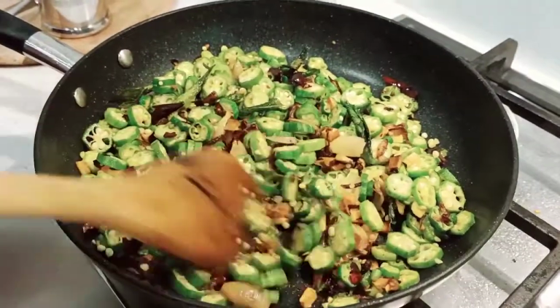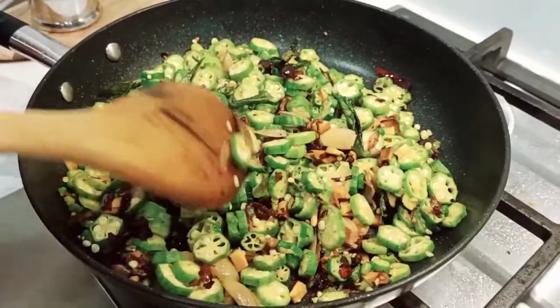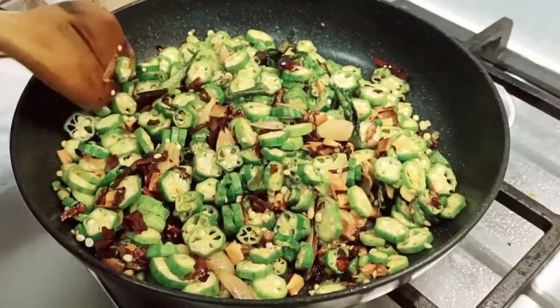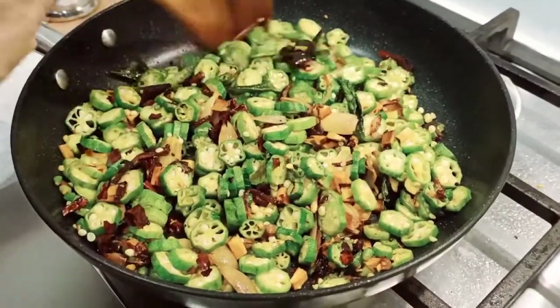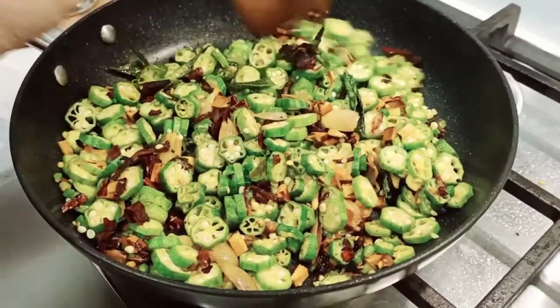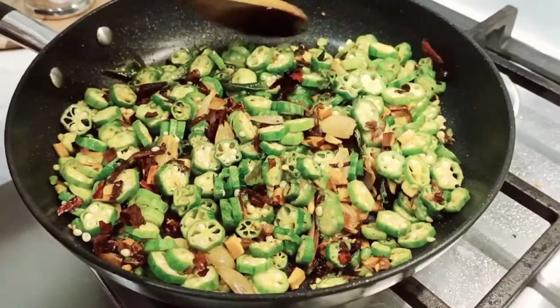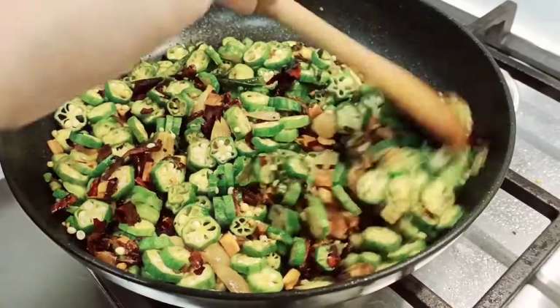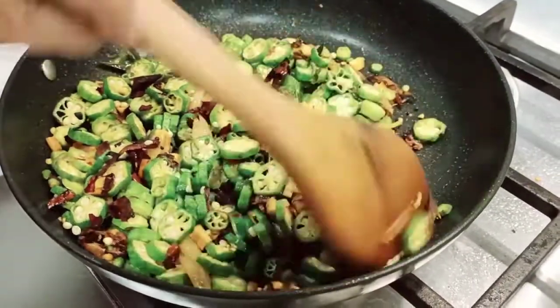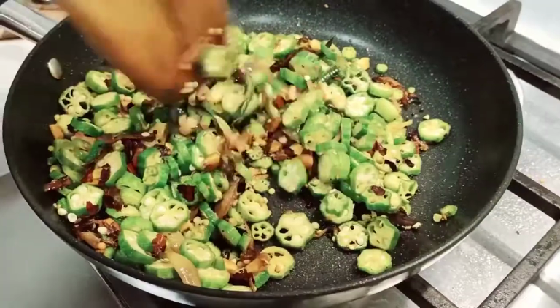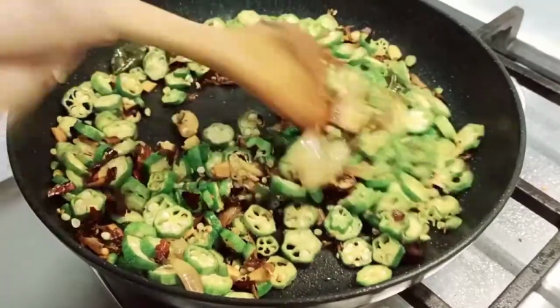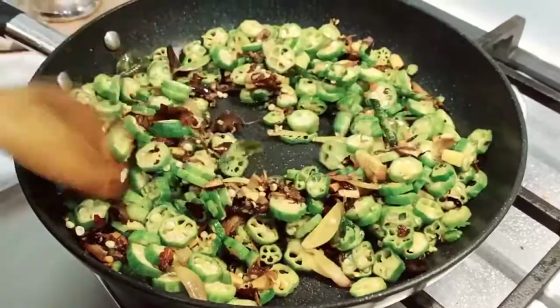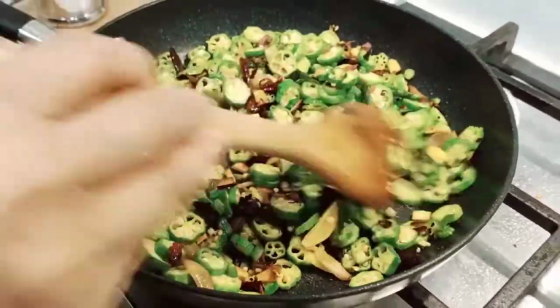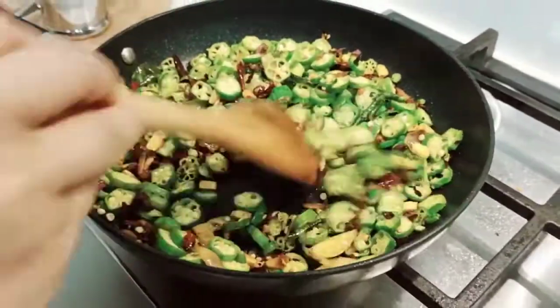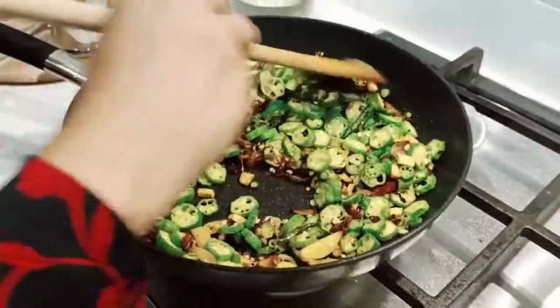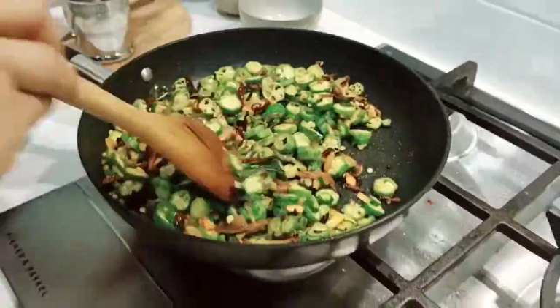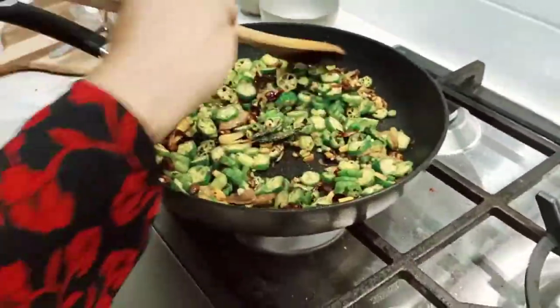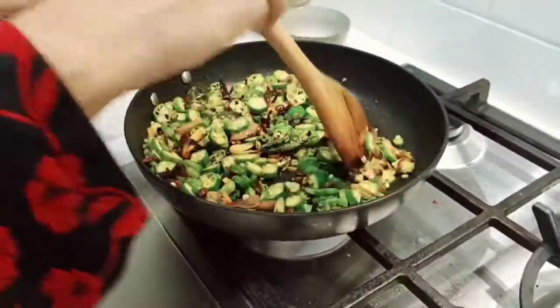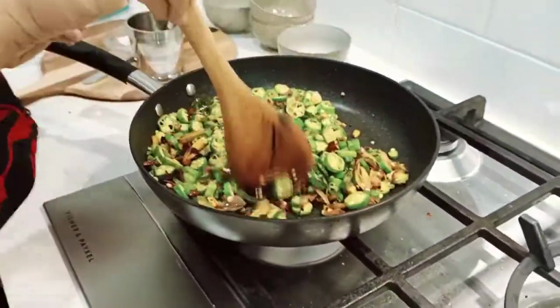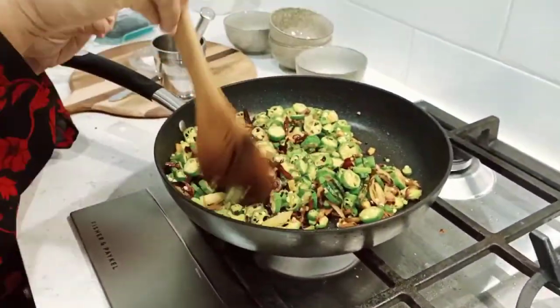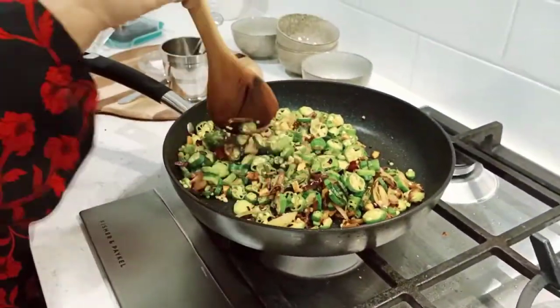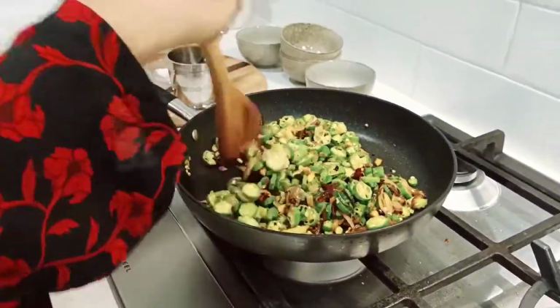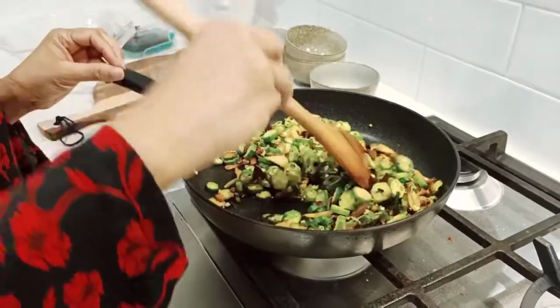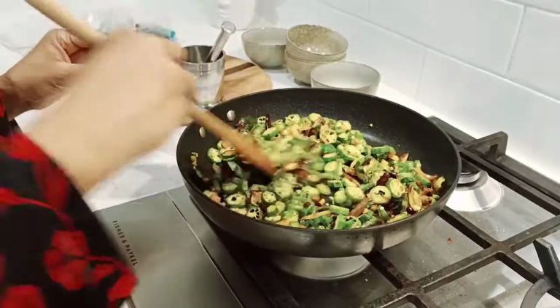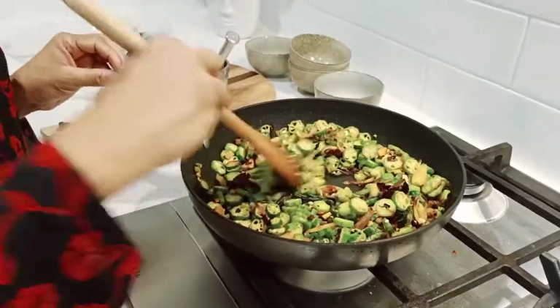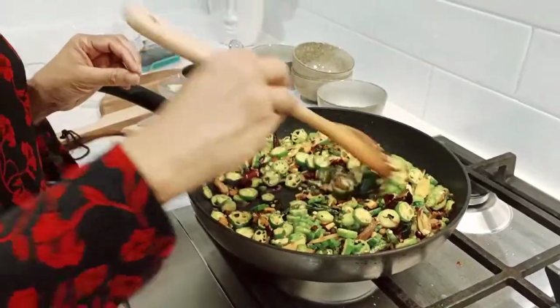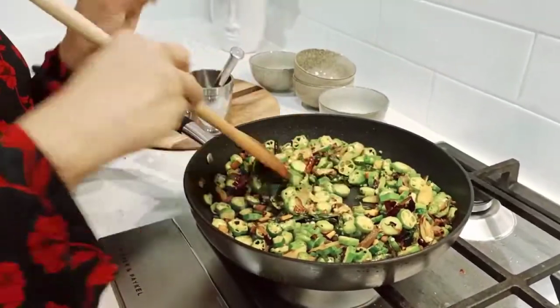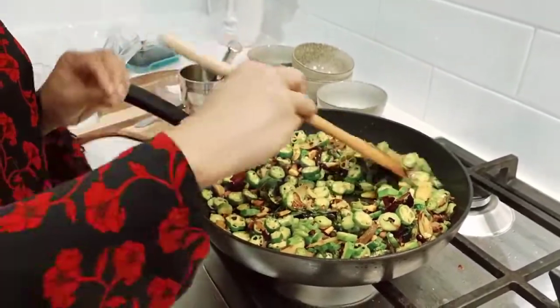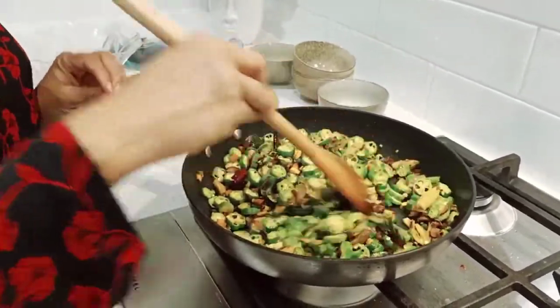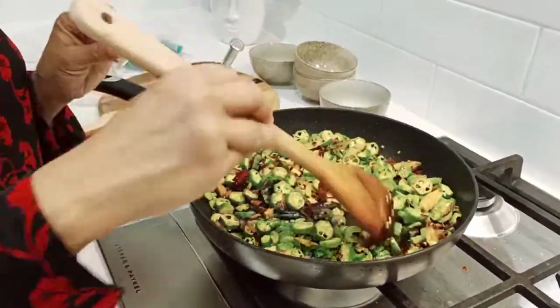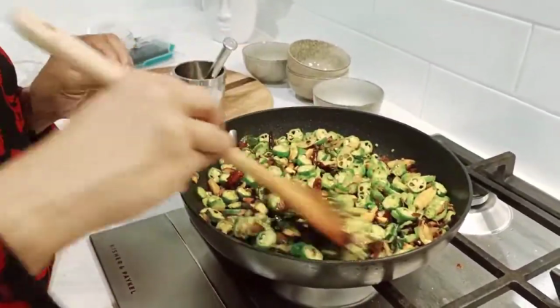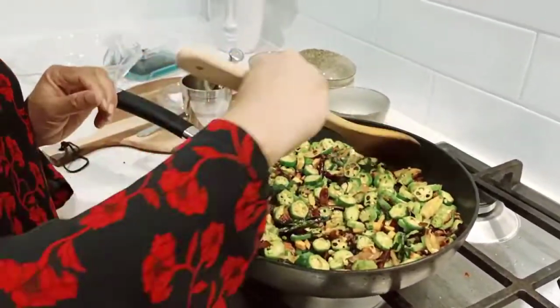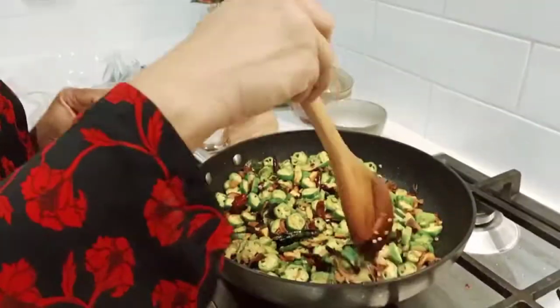I will also add a little bit to the plate. If it's a little bit, it will be a little bit on the plate.